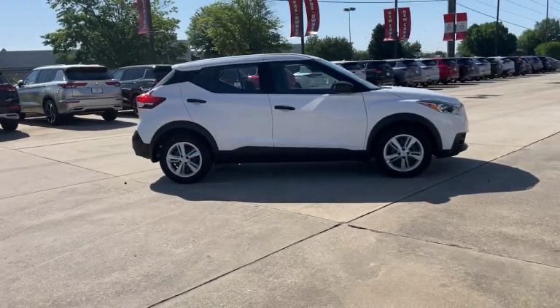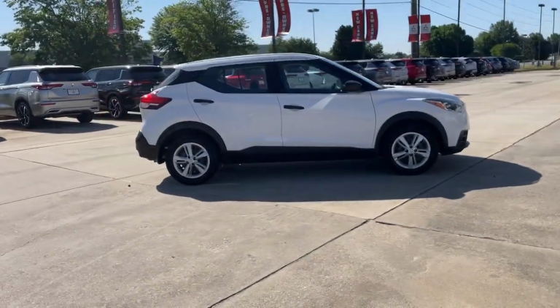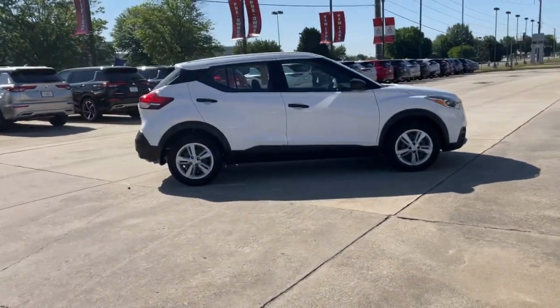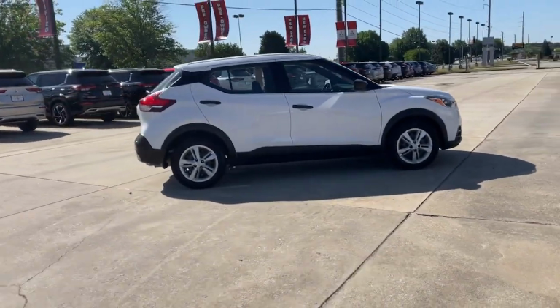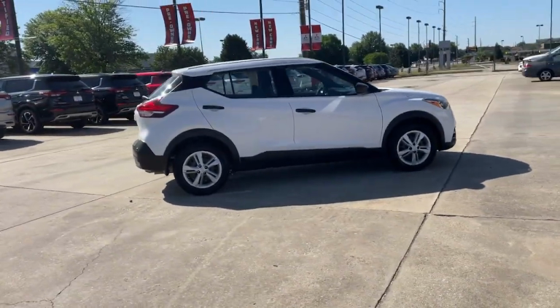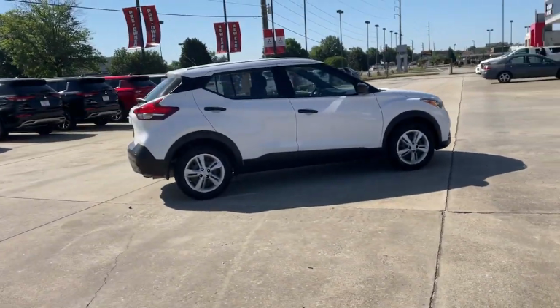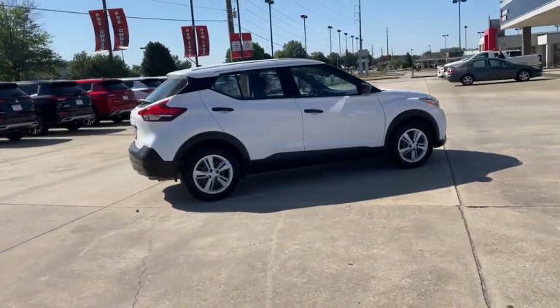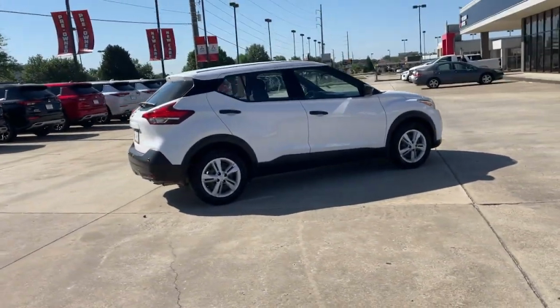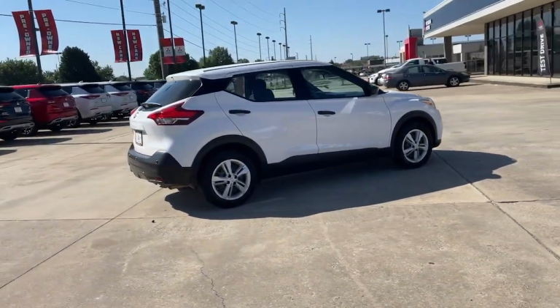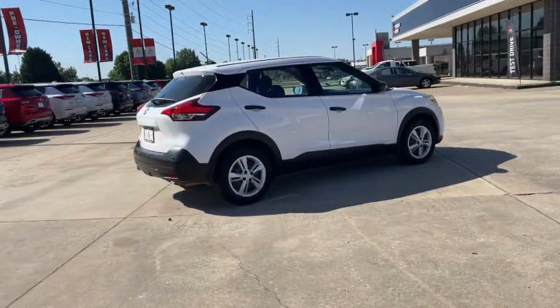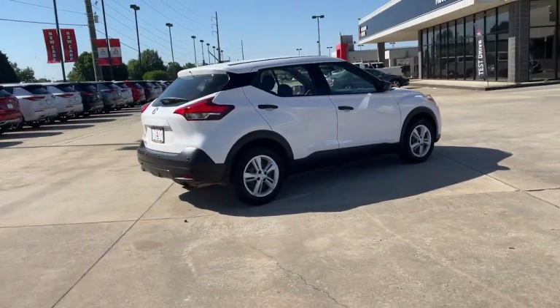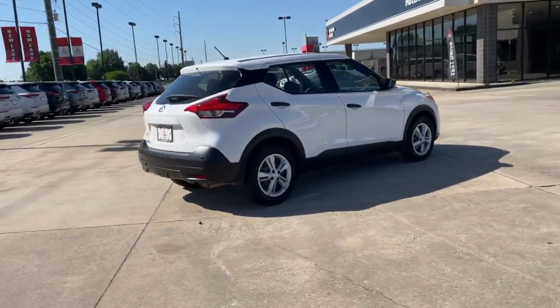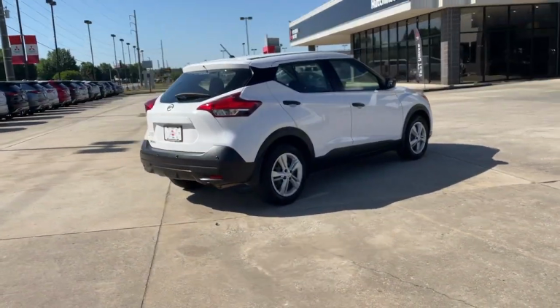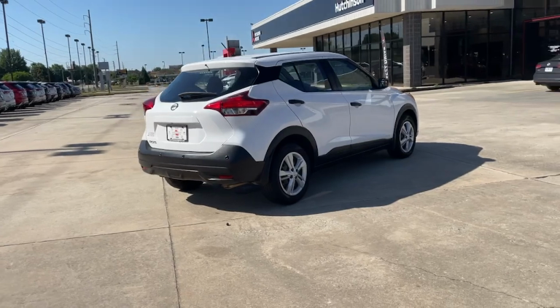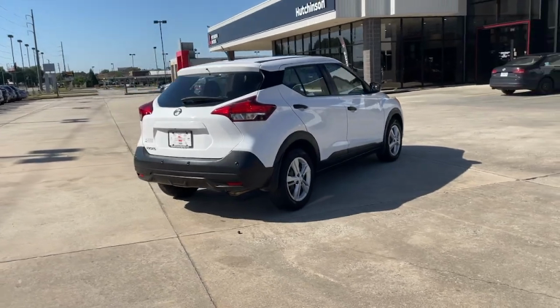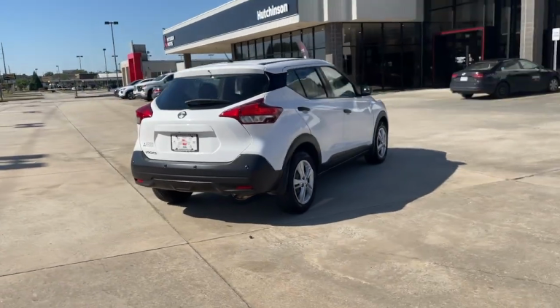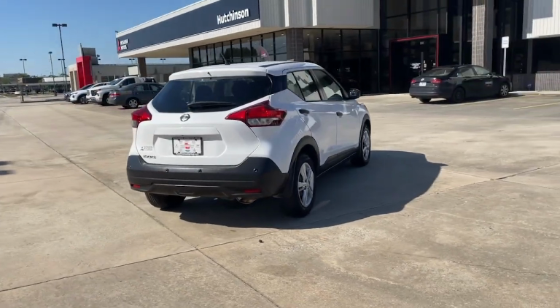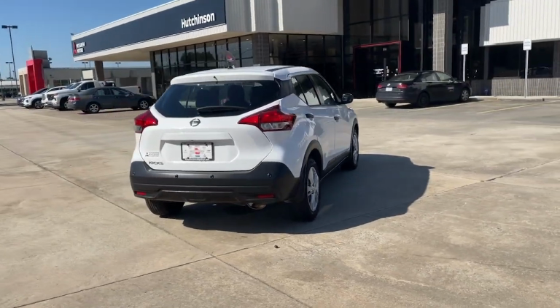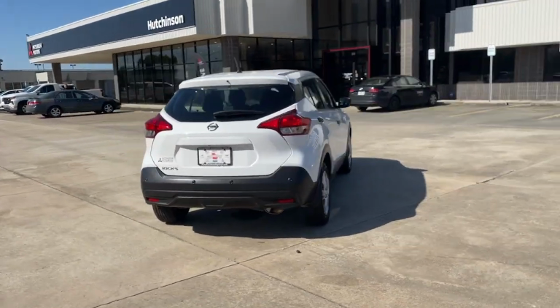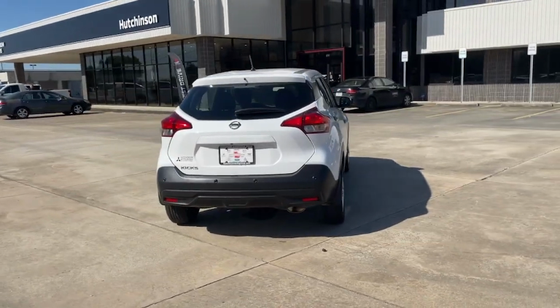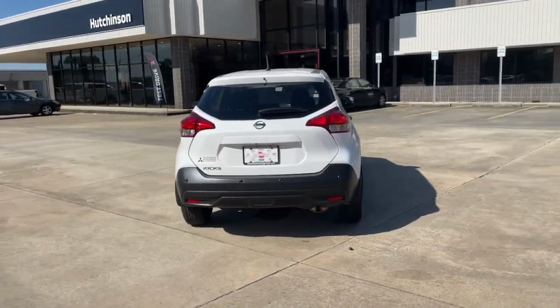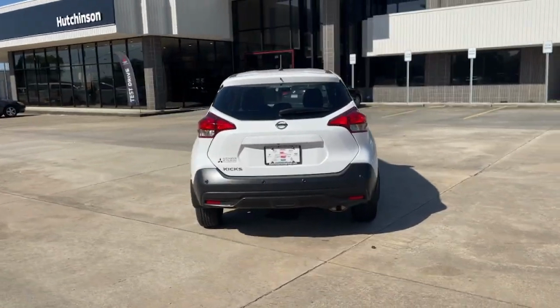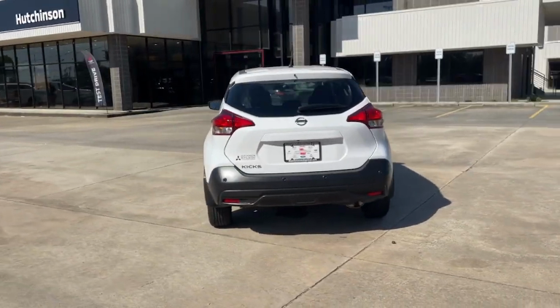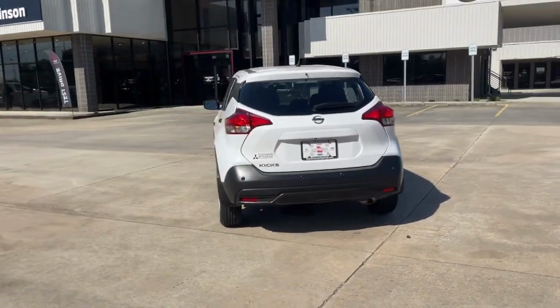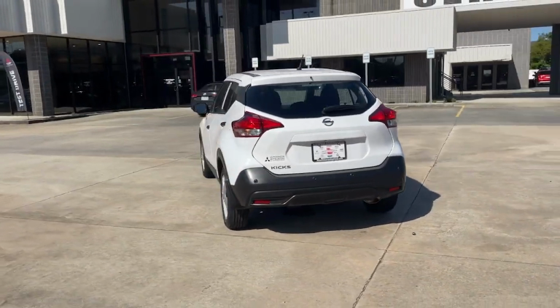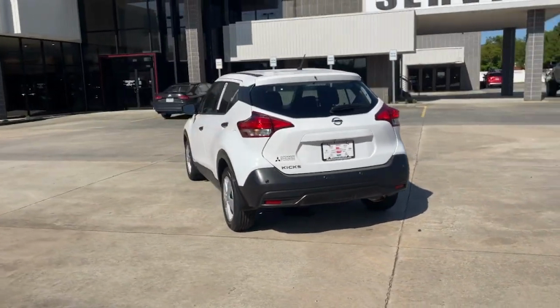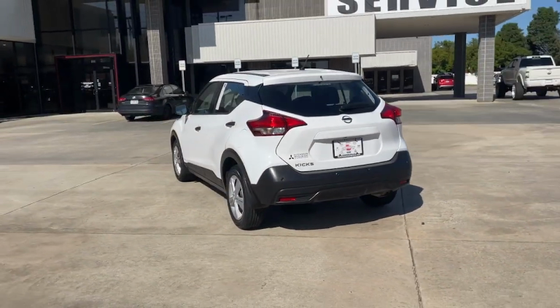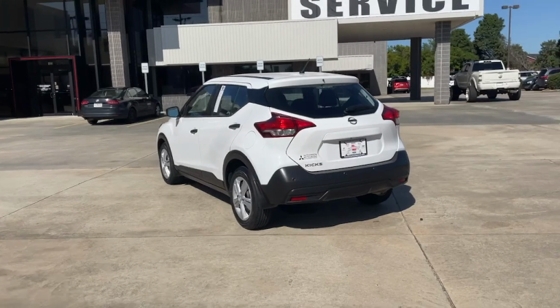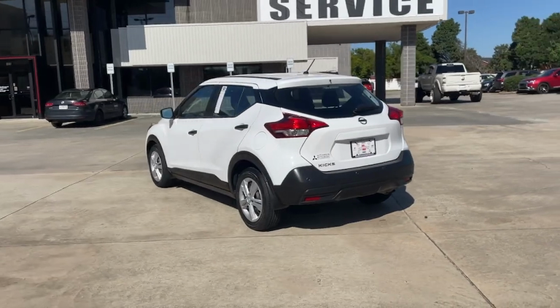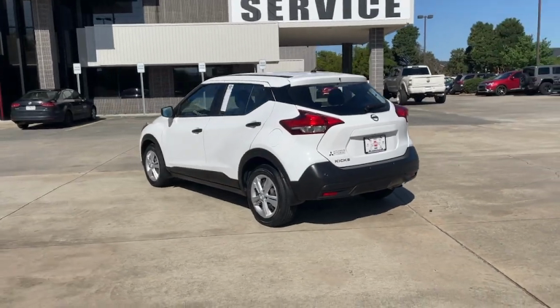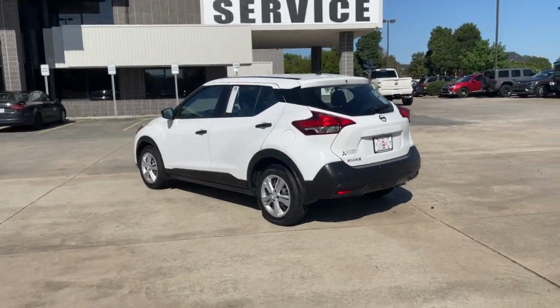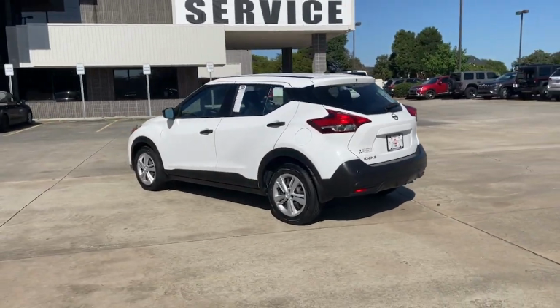This spacious Kicks delivers crossover versatility with a trendy twist. You're sure to appreciate its impressive fuel efficiency, standard driver assist safety features and comfortable cabin, and you'll love the fun factor.